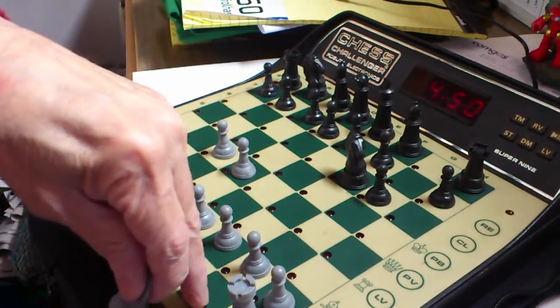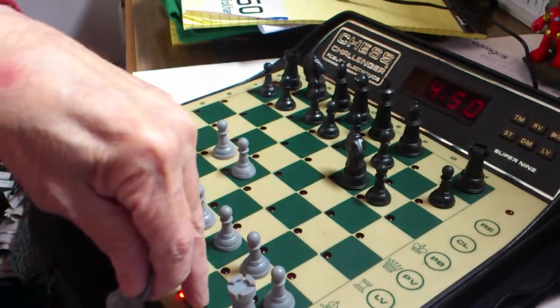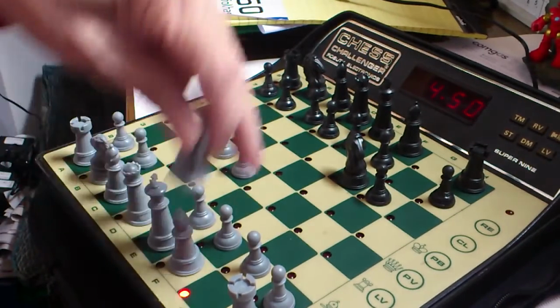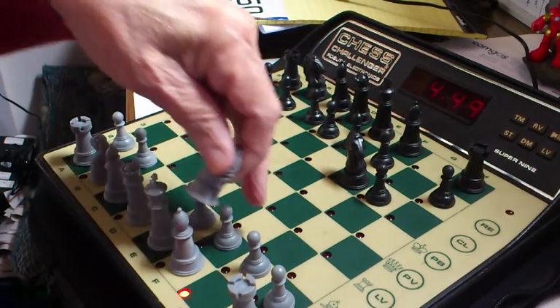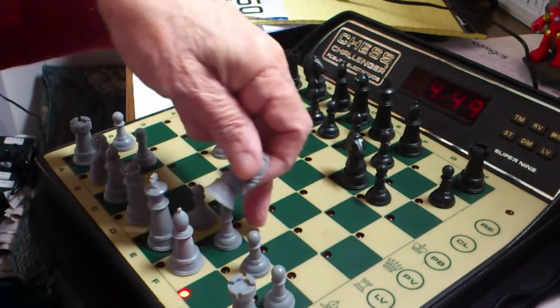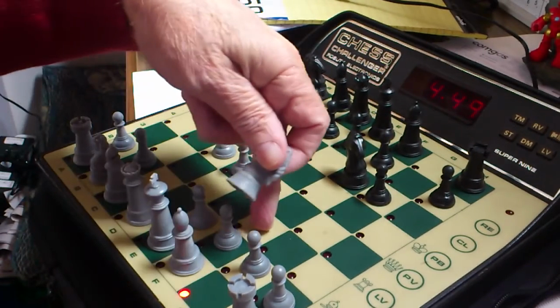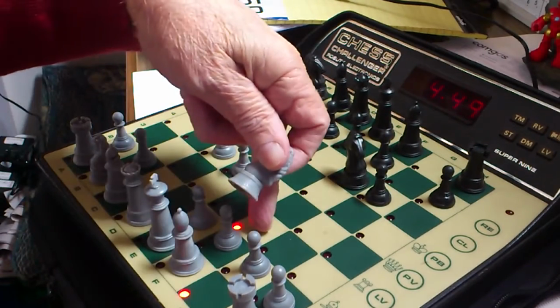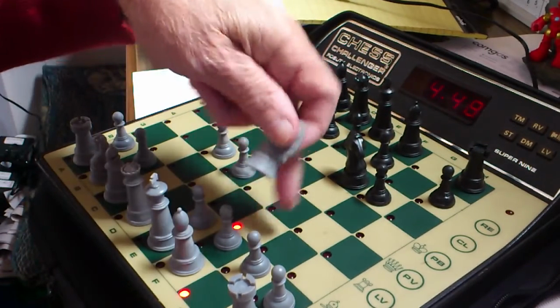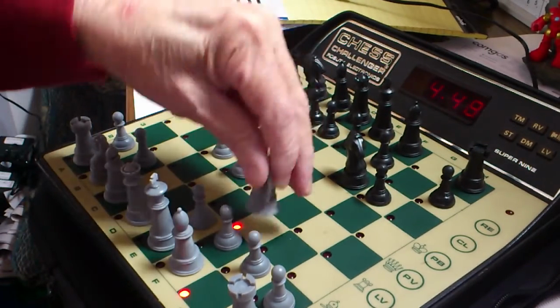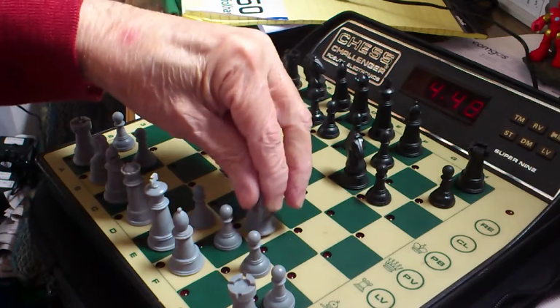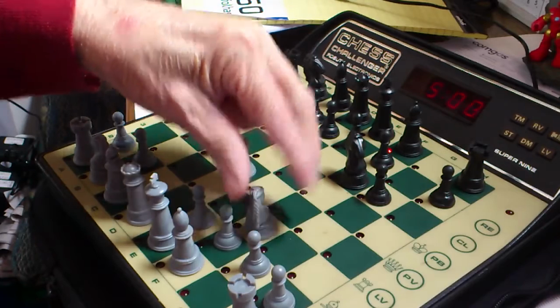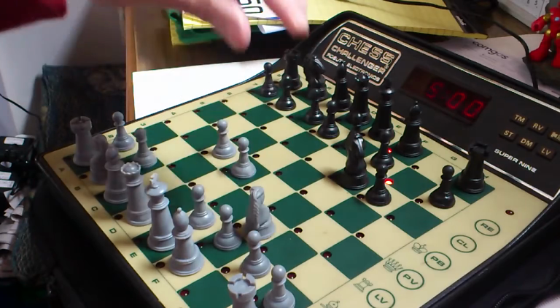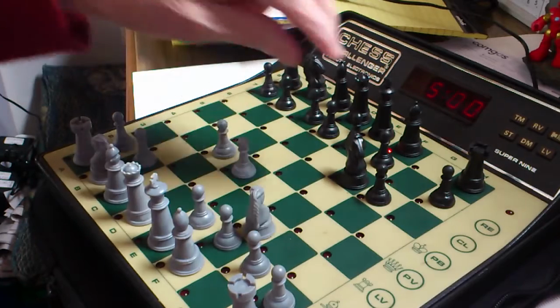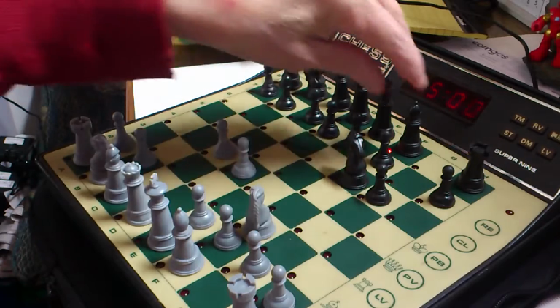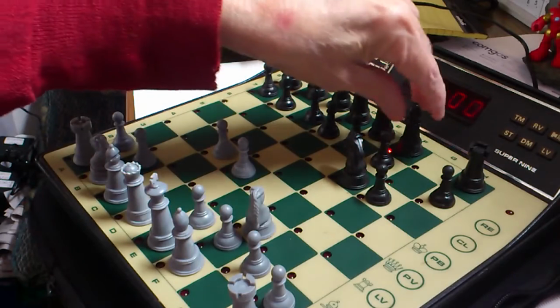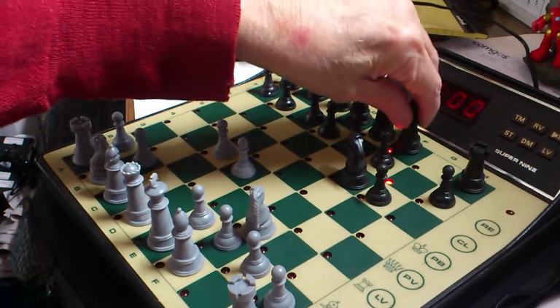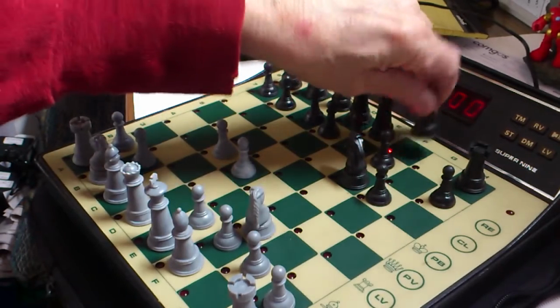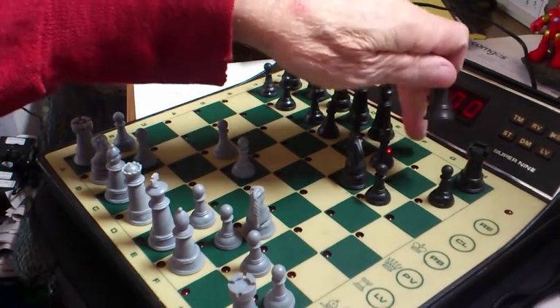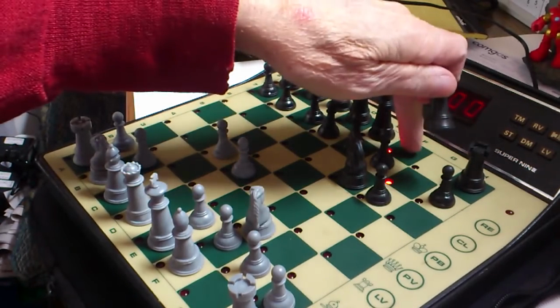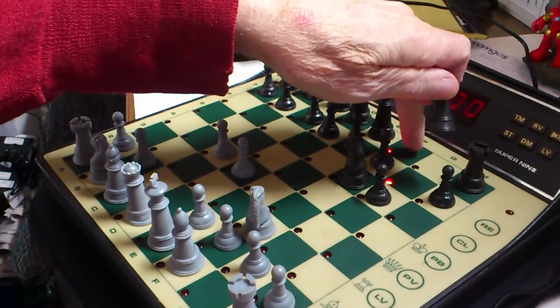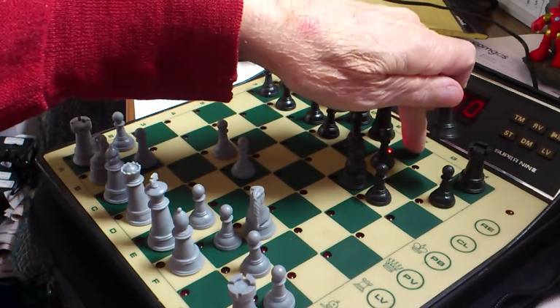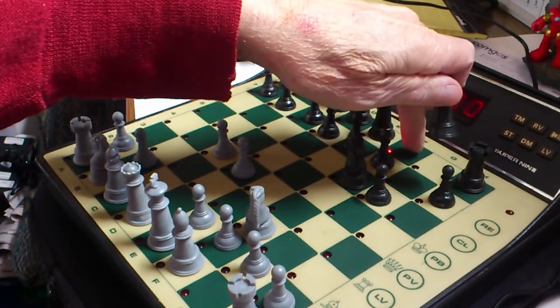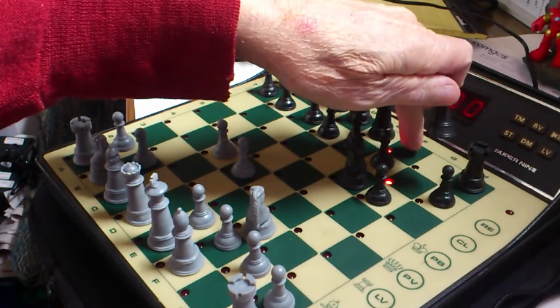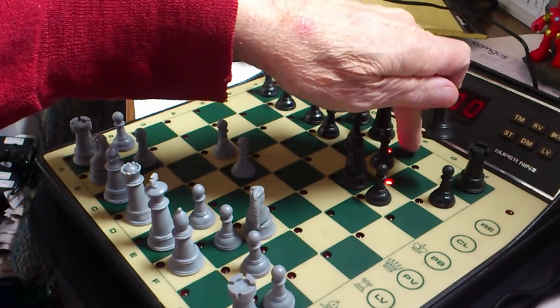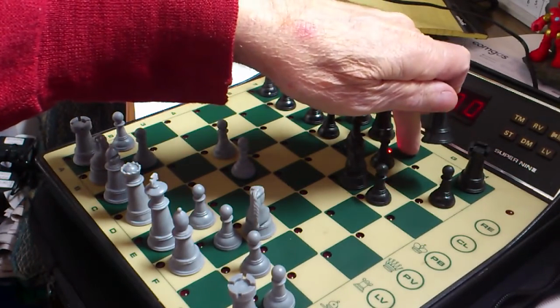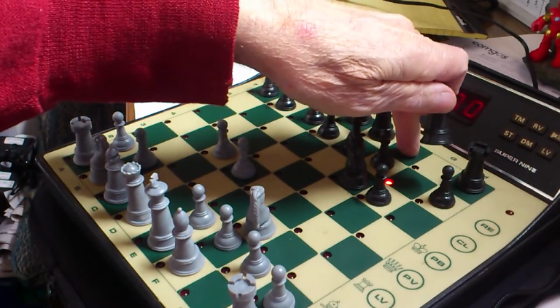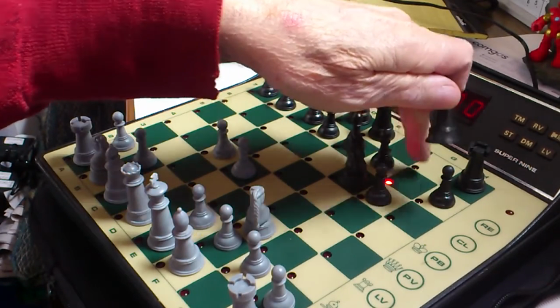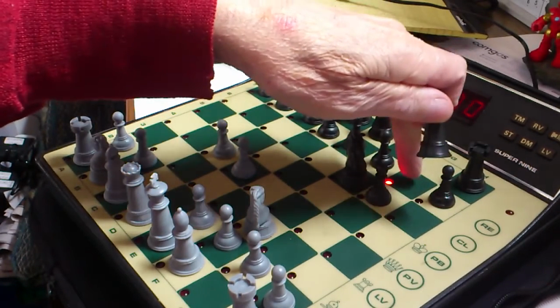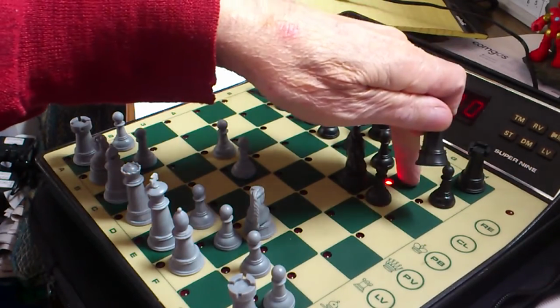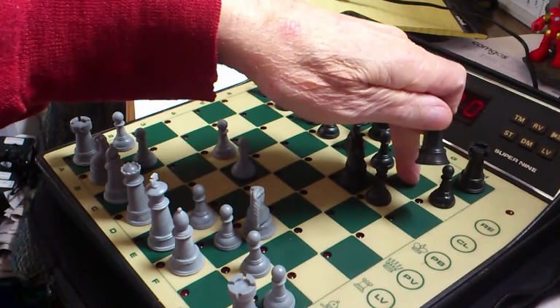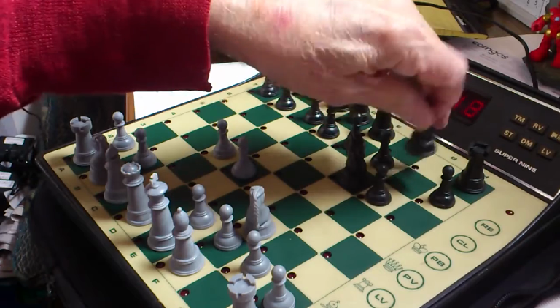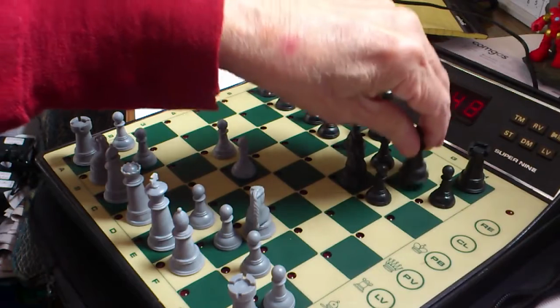G1, F3 from F8 to G7. Push up, move. F8, G7.